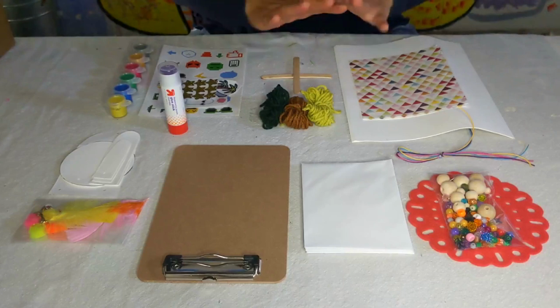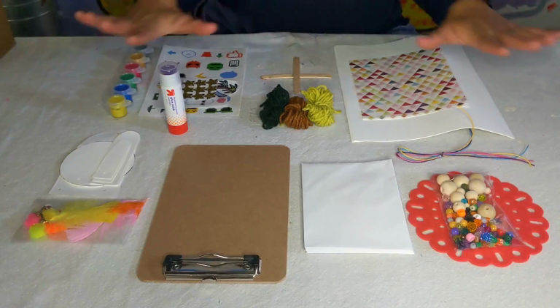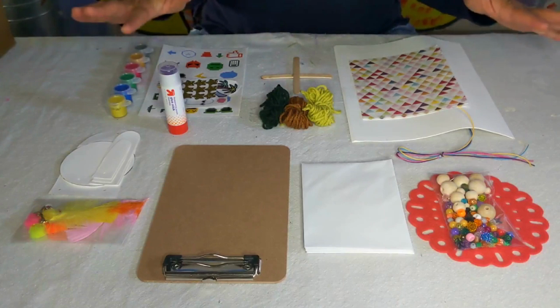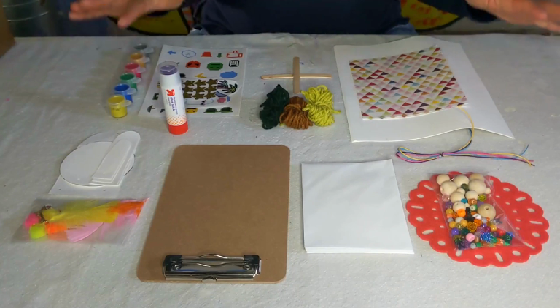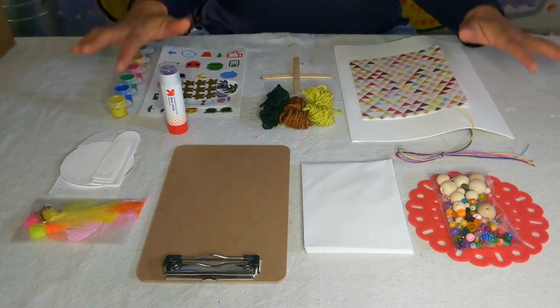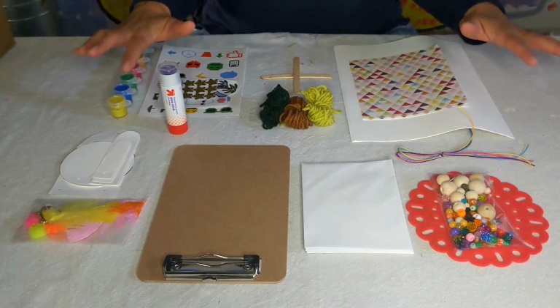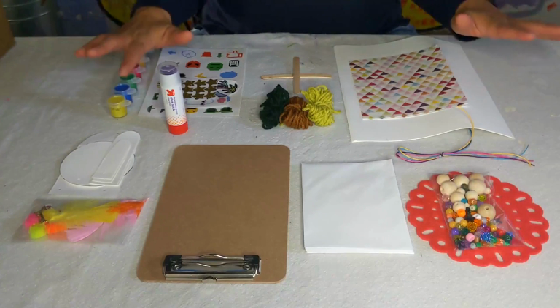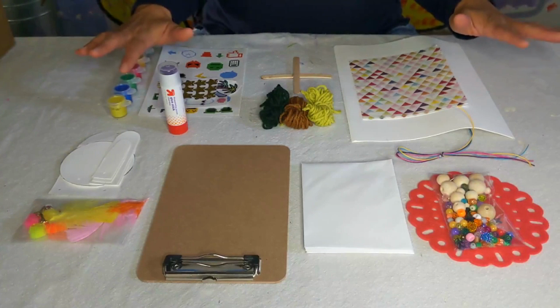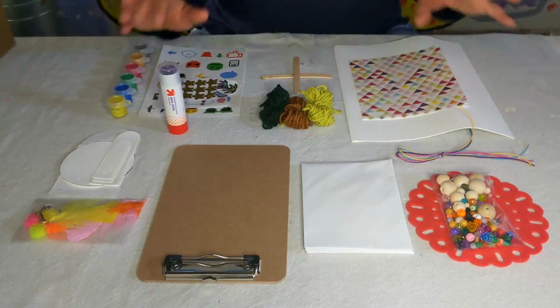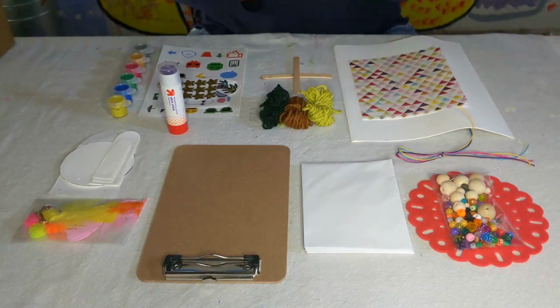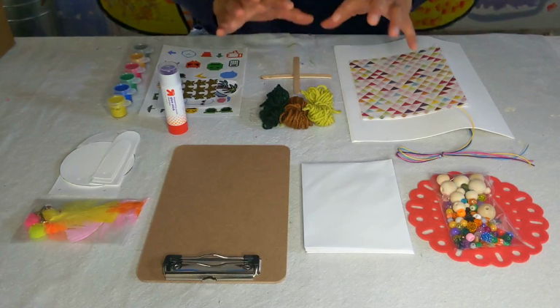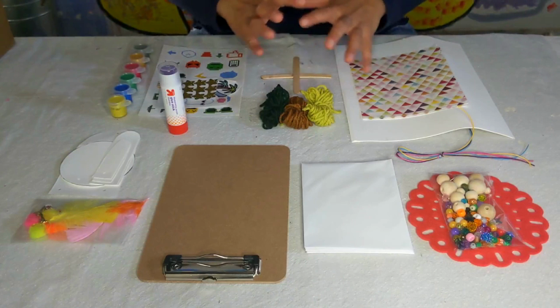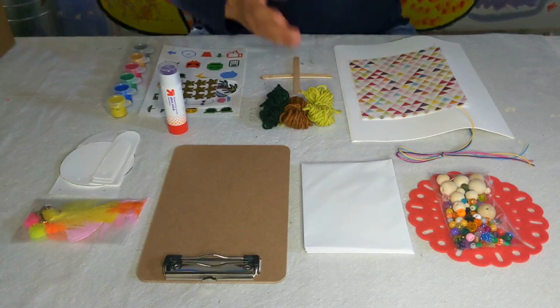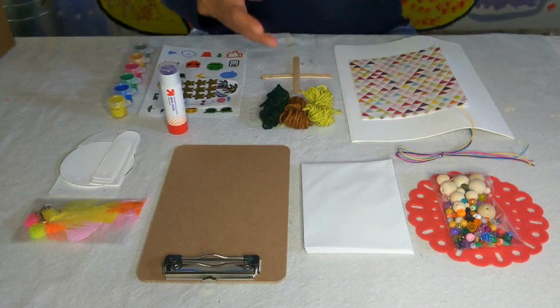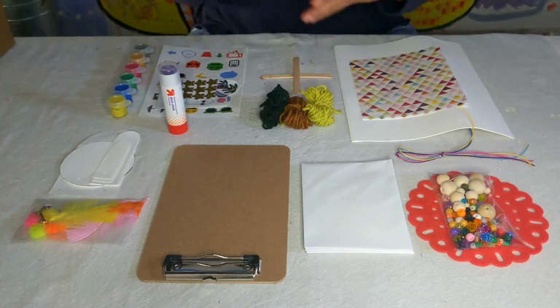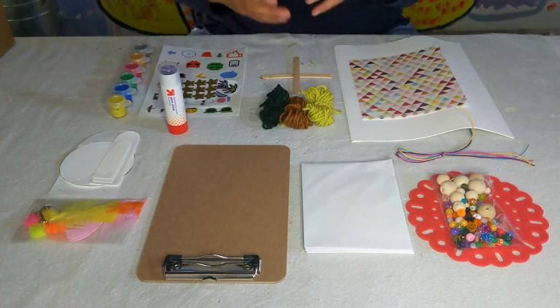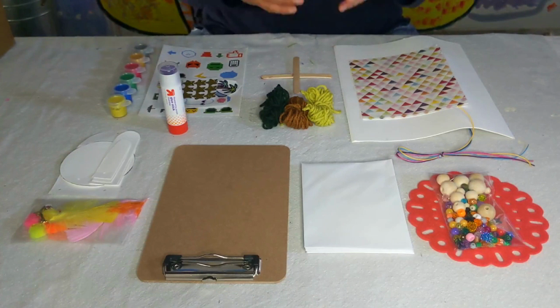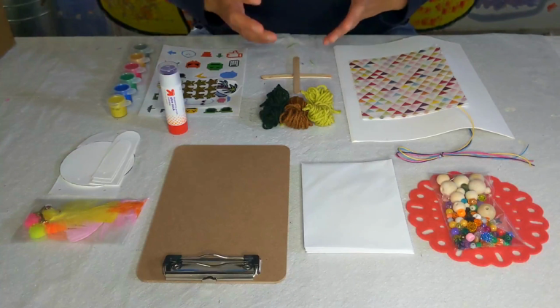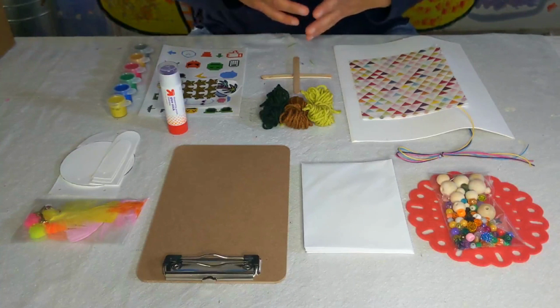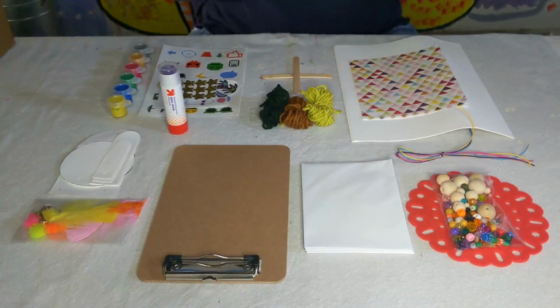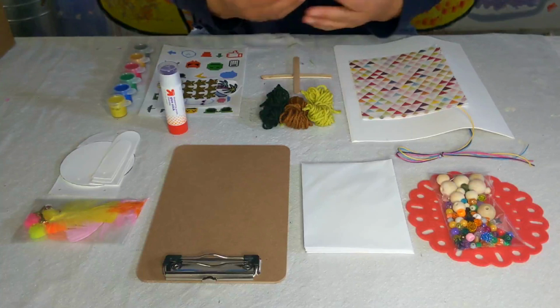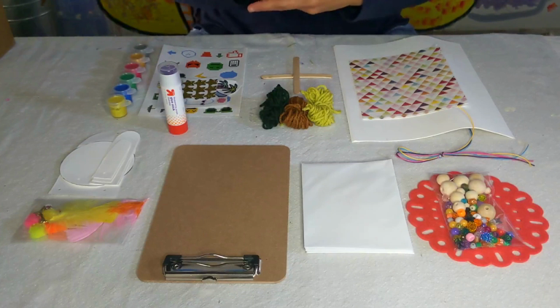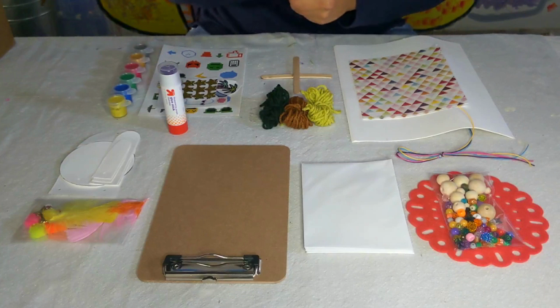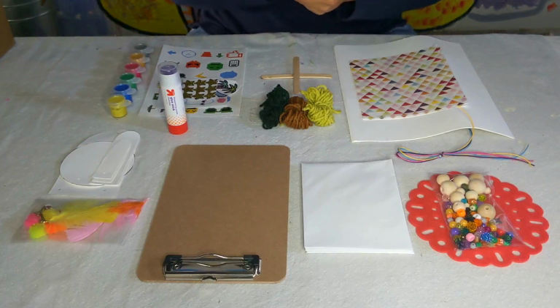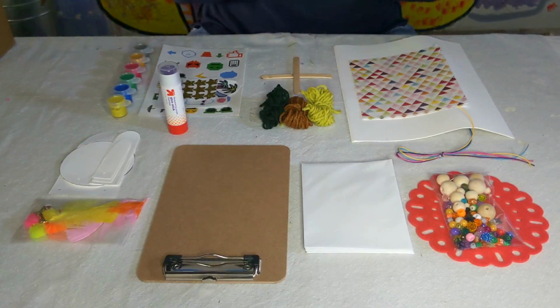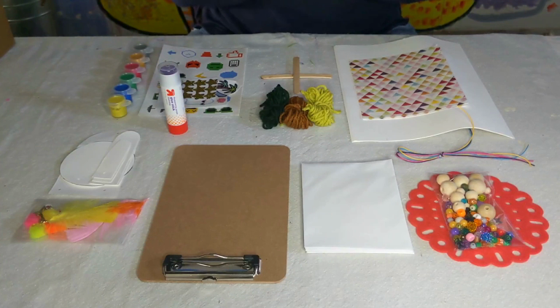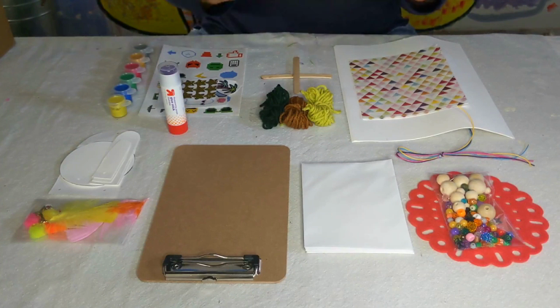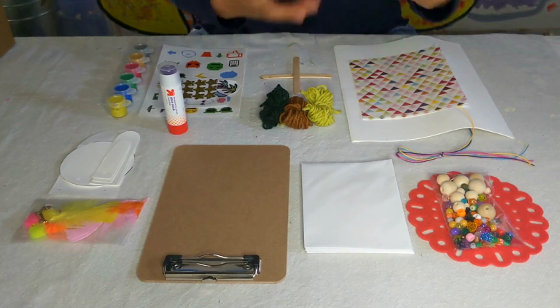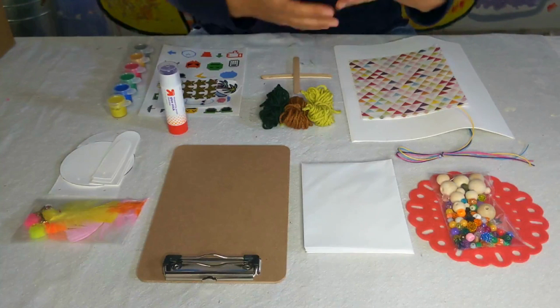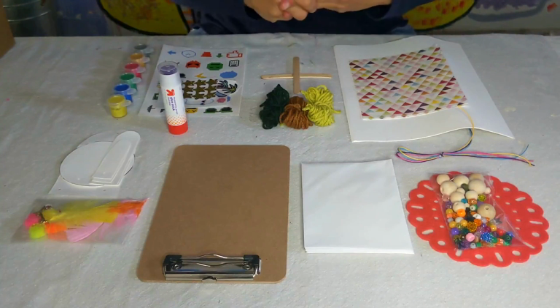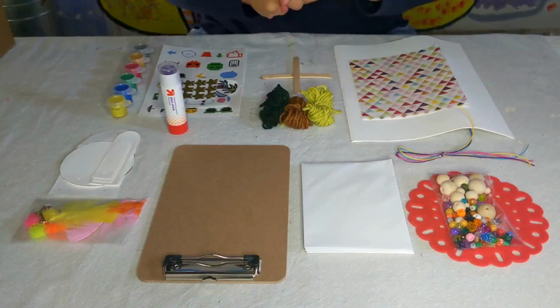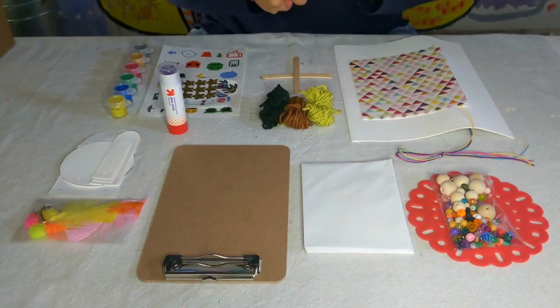This is everything that comes in your five and up art kit. It comes with different materials that have endless opportunities for different projects. I will give you some ideas of things that I came up with, but also give you some inspiration of what other things you can make with it.